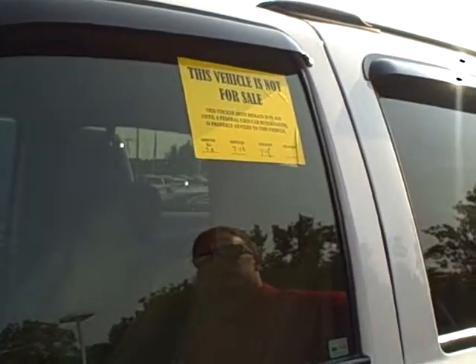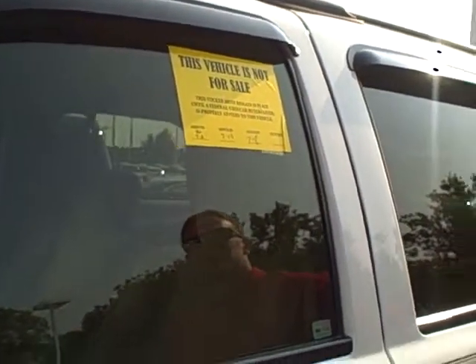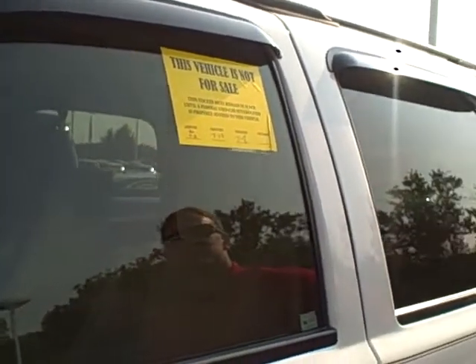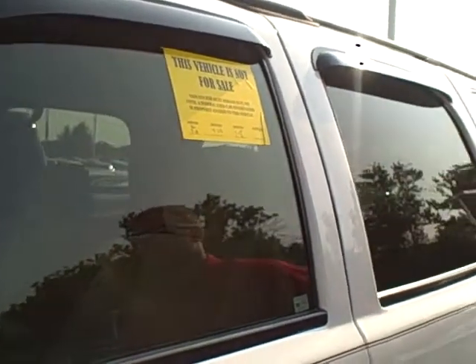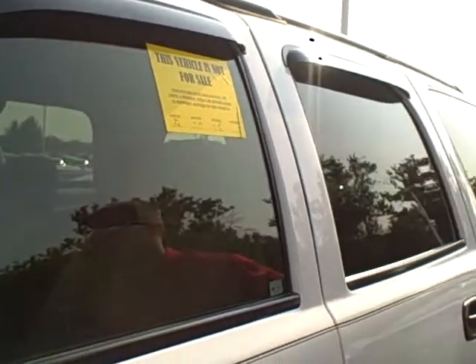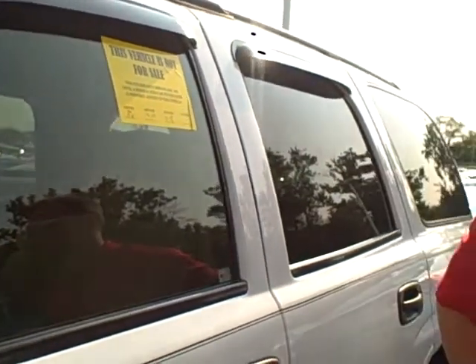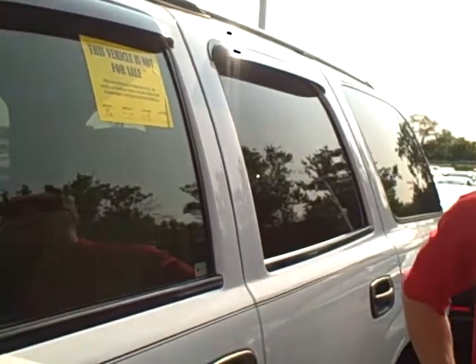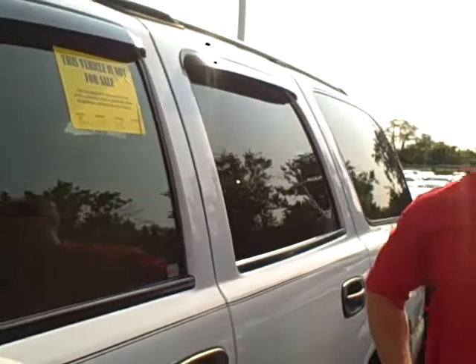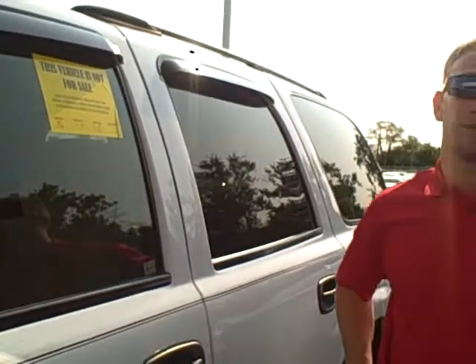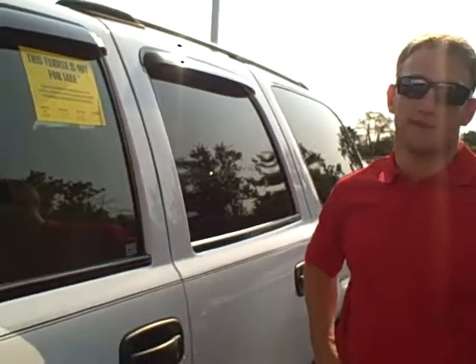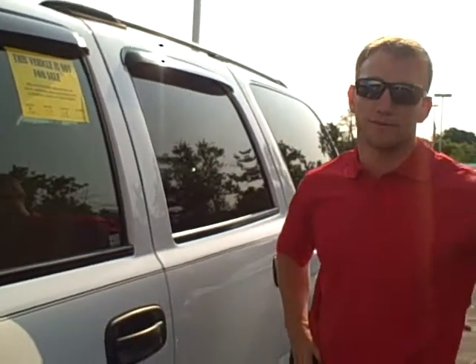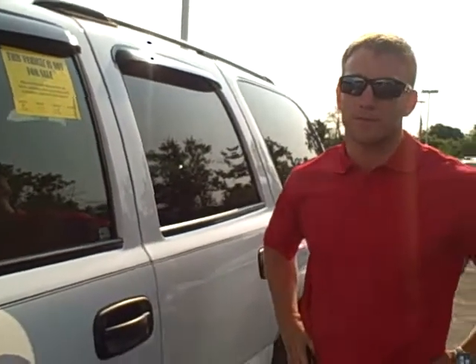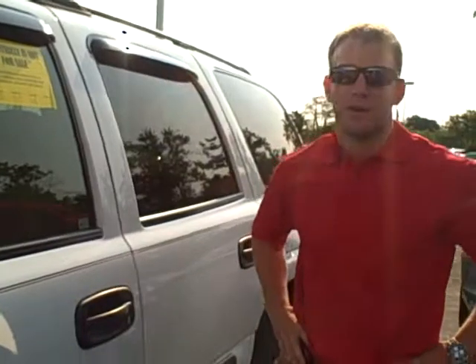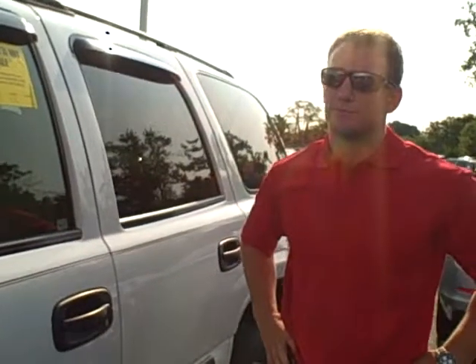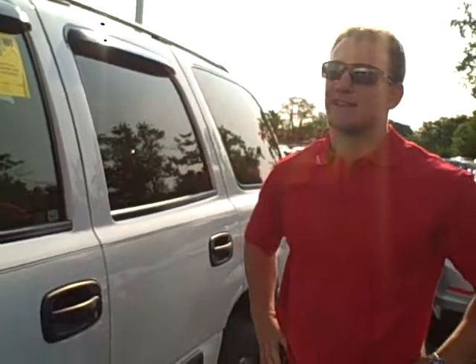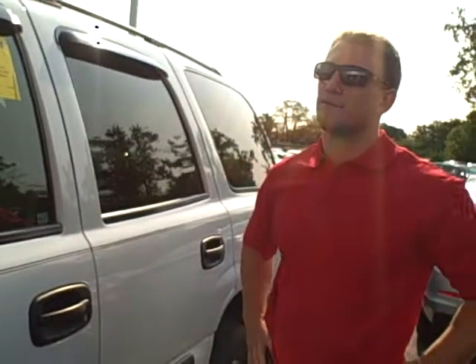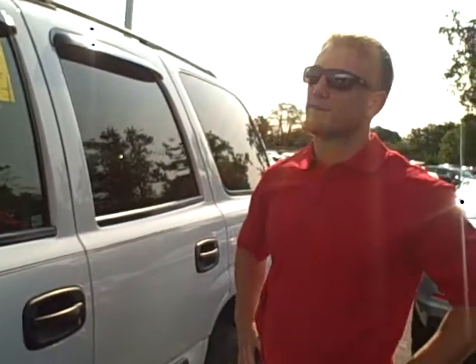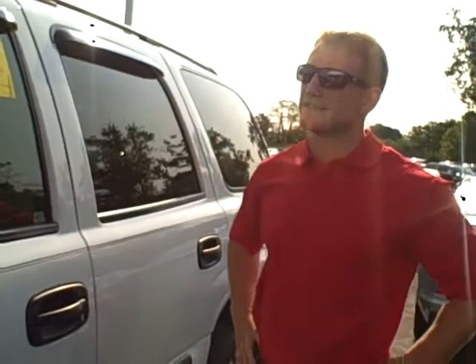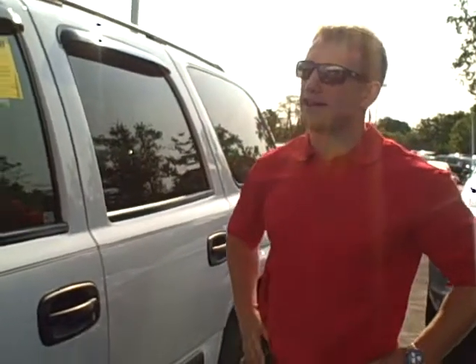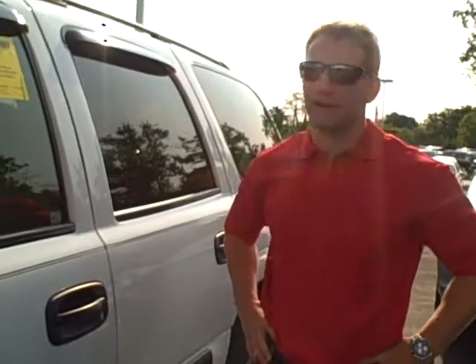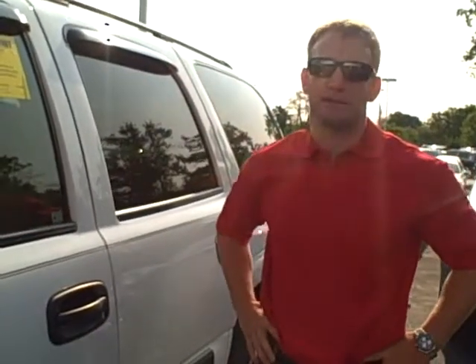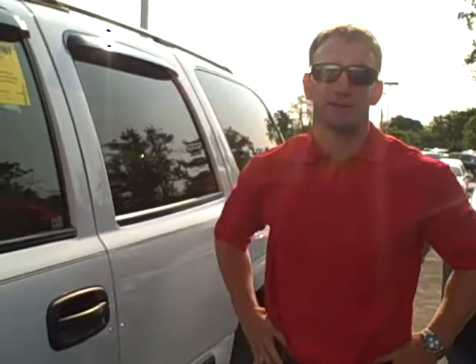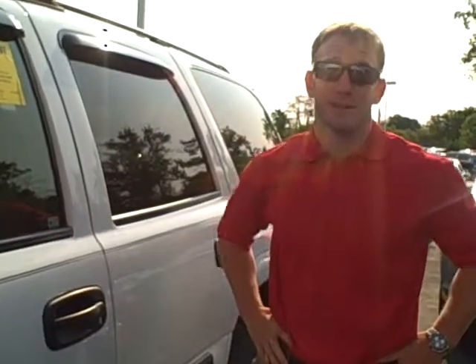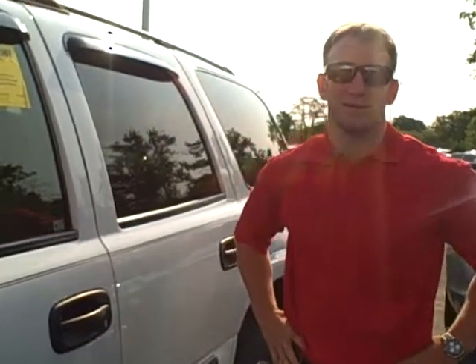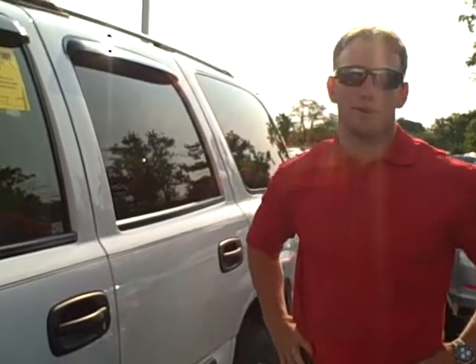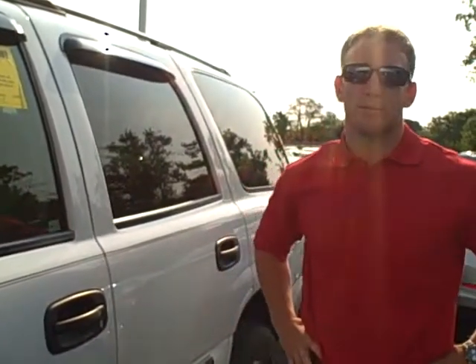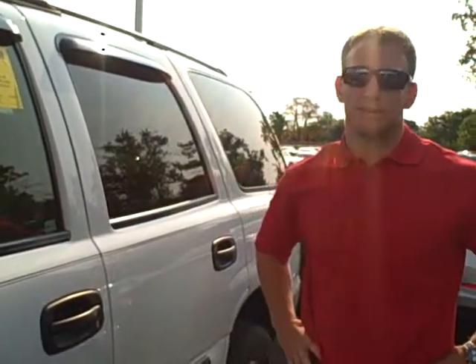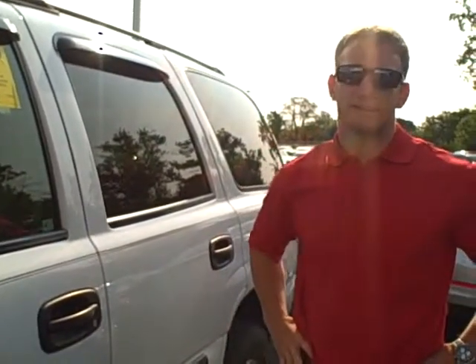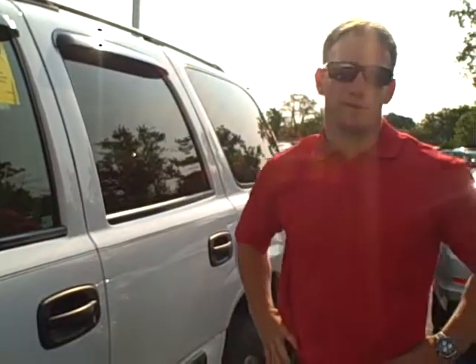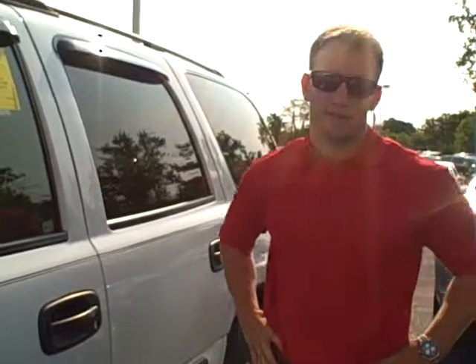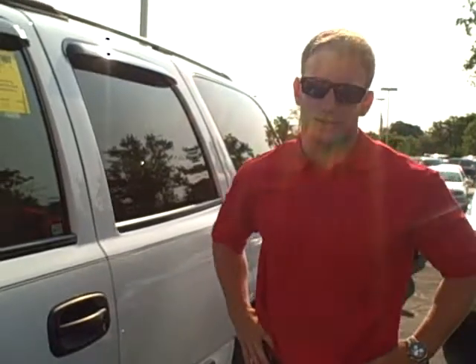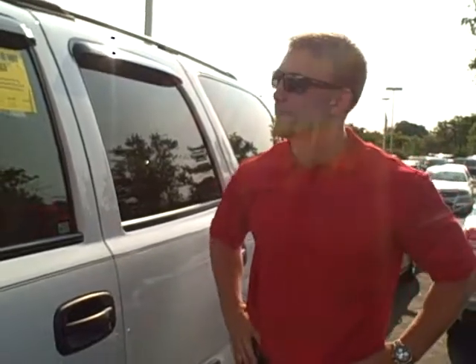Essentially what it is, is a process of letting us know where we are with the vehicle. Just like every vehicle that hits this lot, we like to make sure it's inspected and ready to go before any customer ever lays their hands on it.